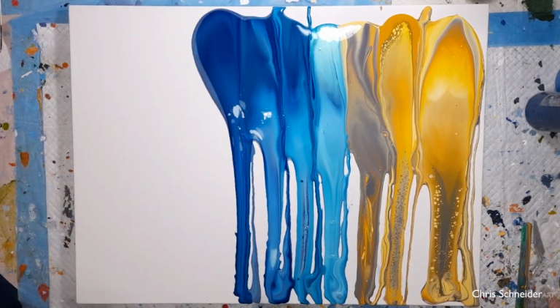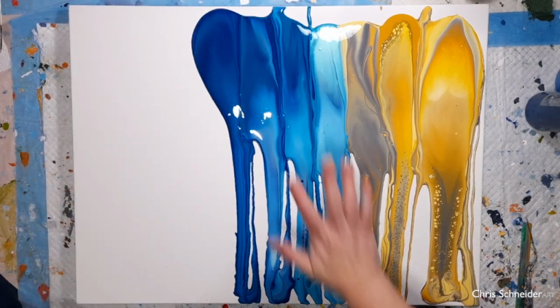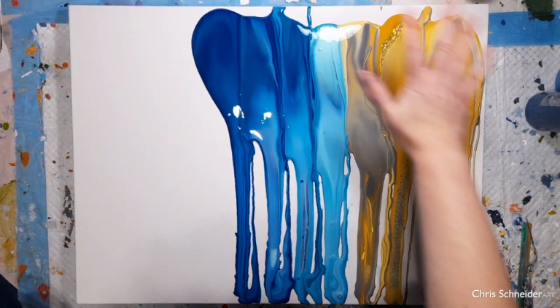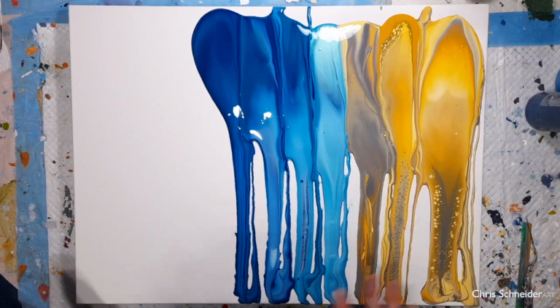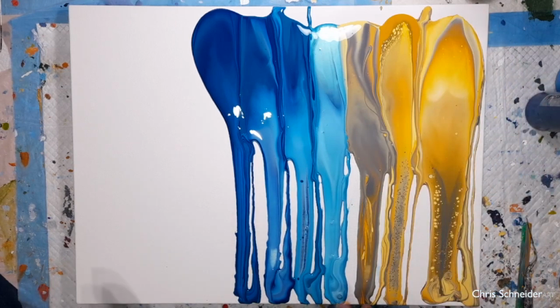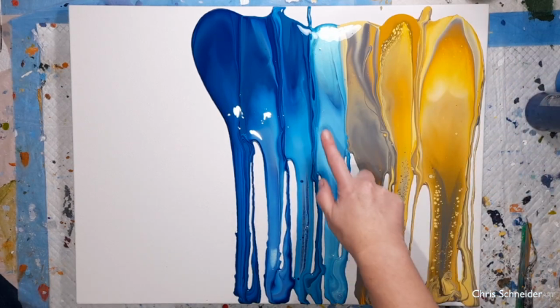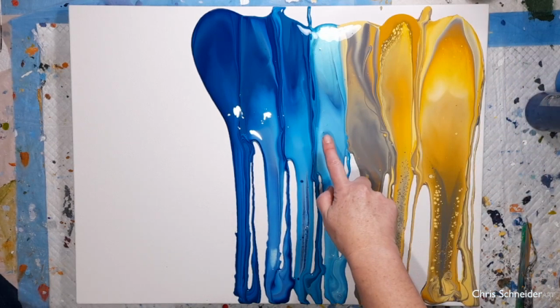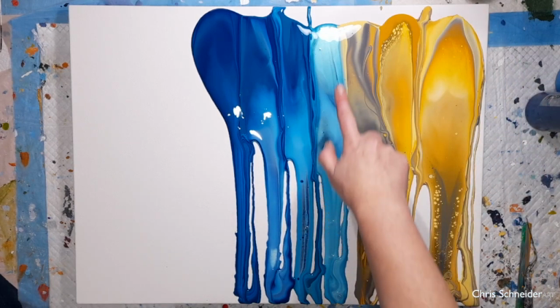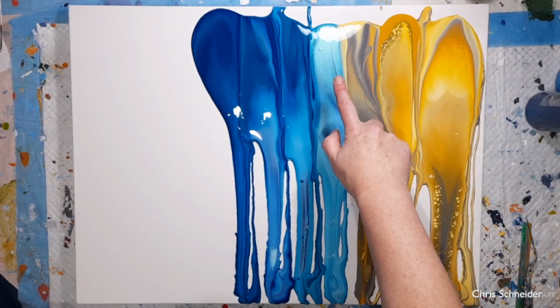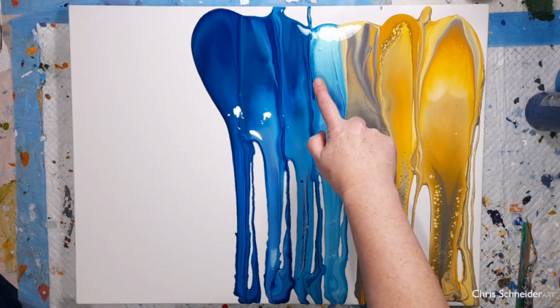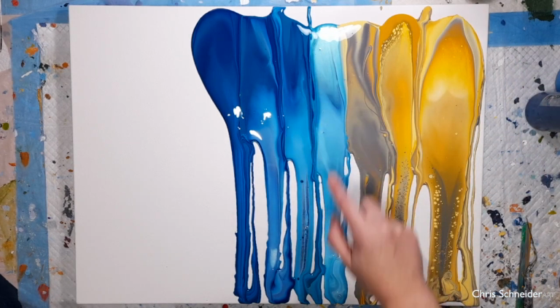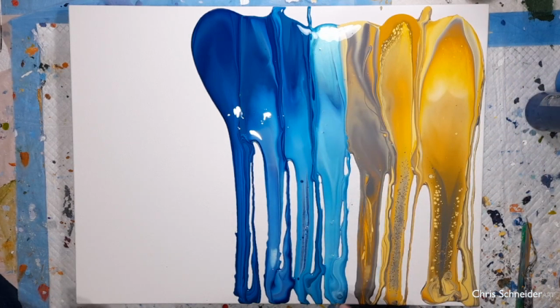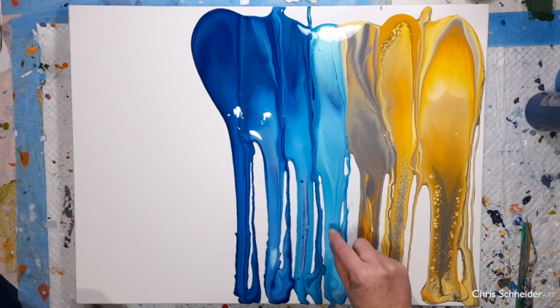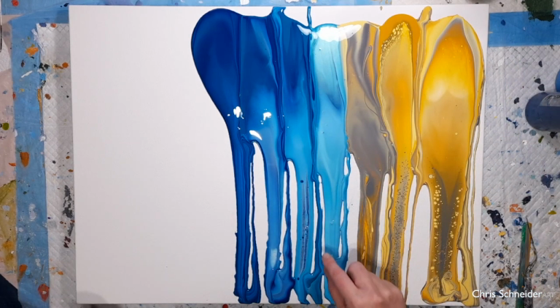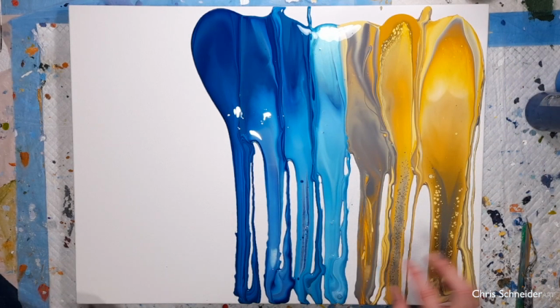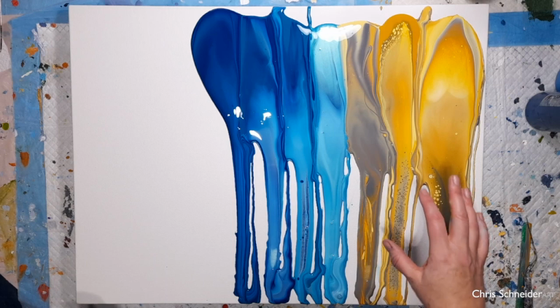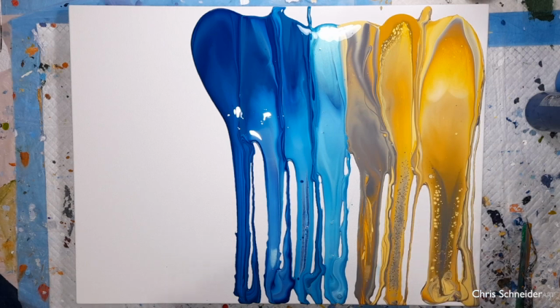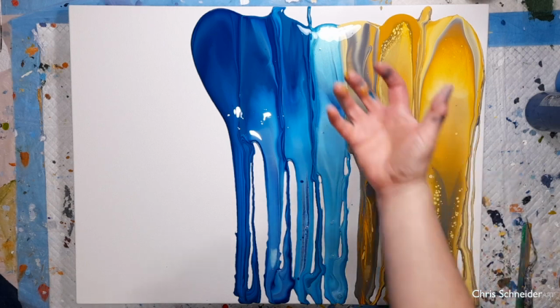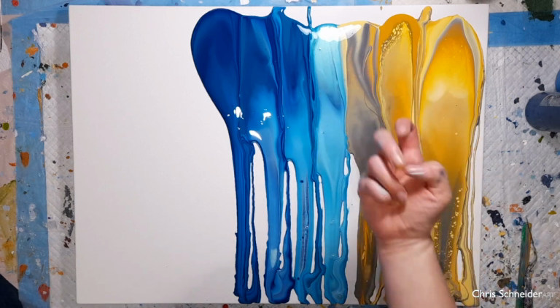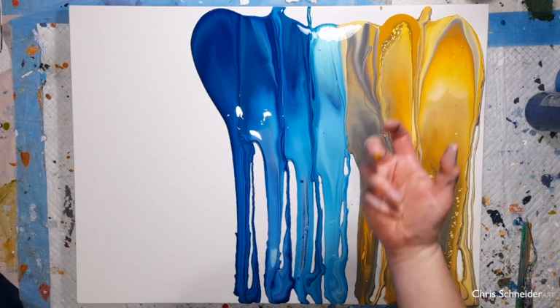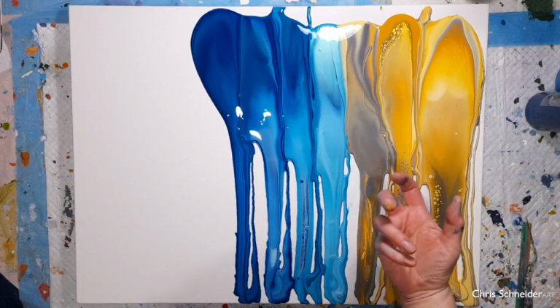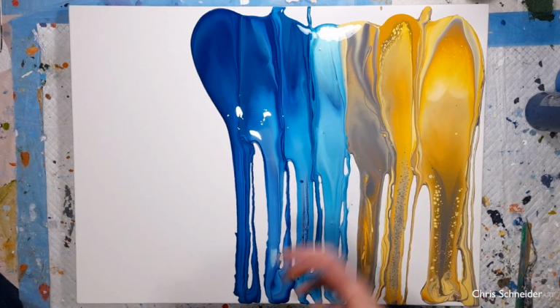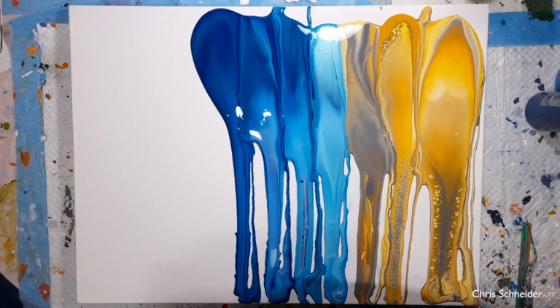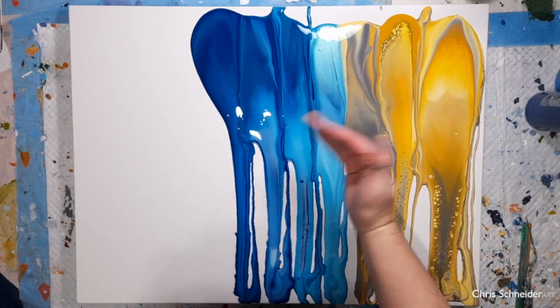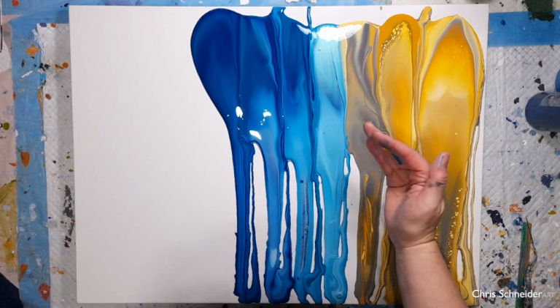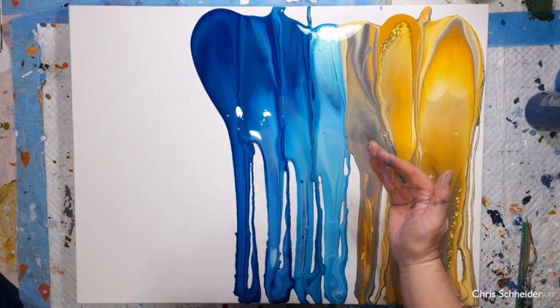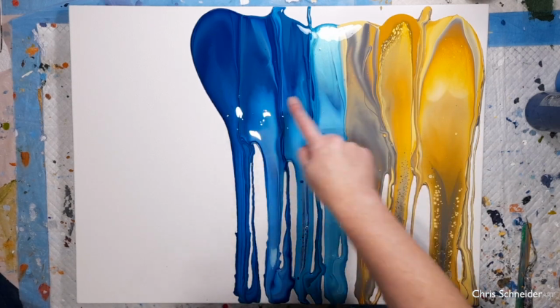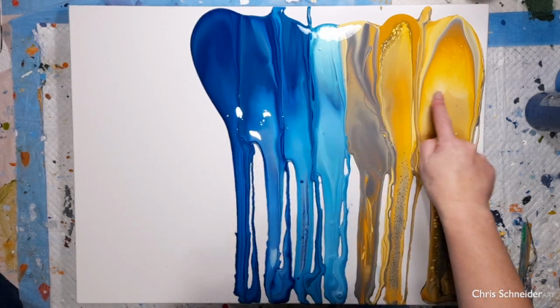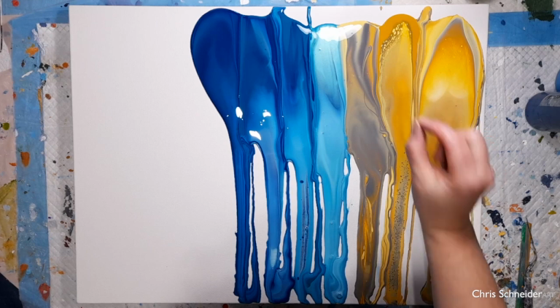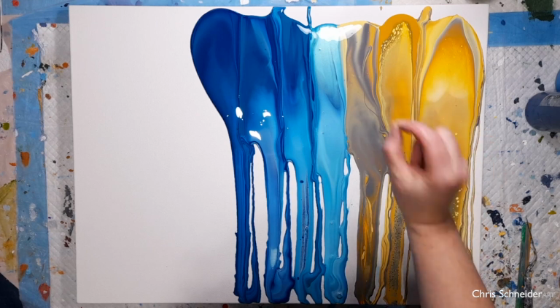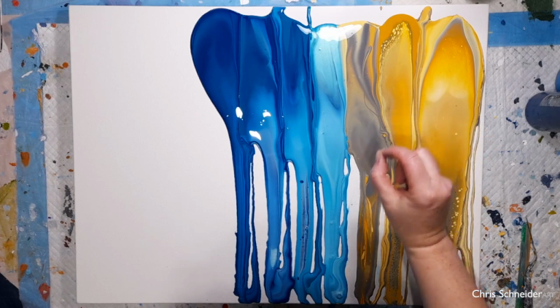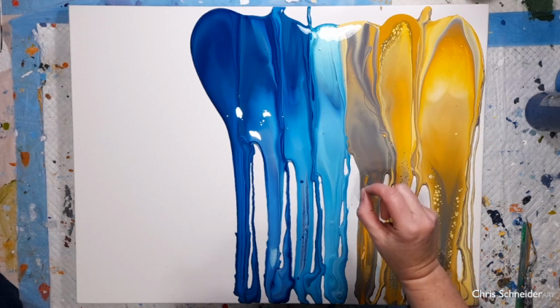I'm going to spread the paint around. I'm not going to torch even though there are air bubbles in it — I can see the air bubbles. I don't want to get huge cells so I'm not going to torch. Those colours are looking truly lush though.